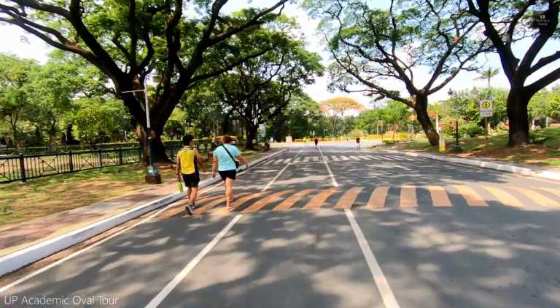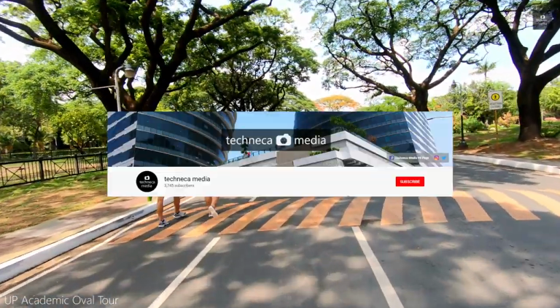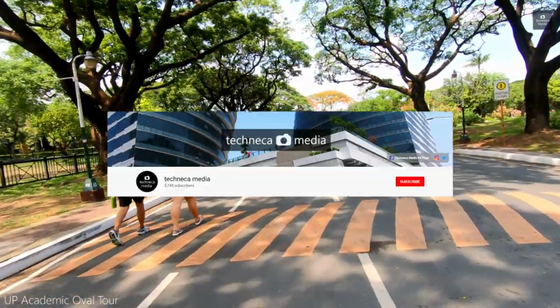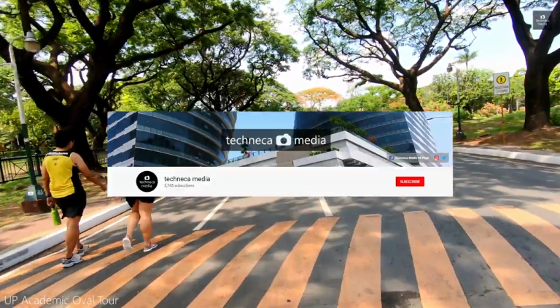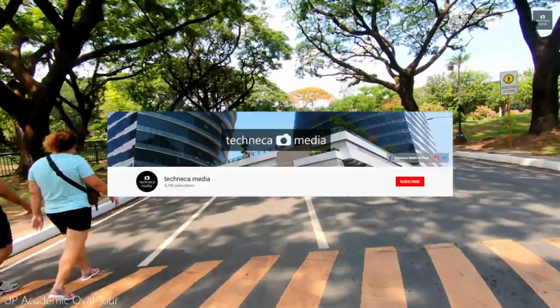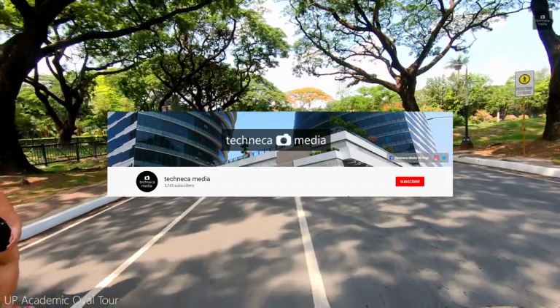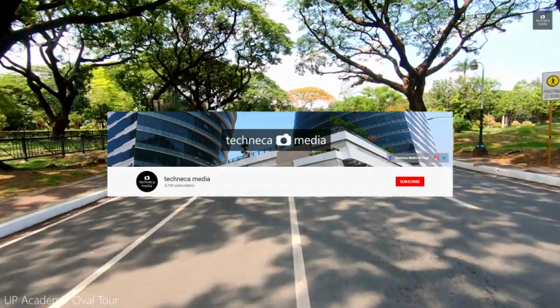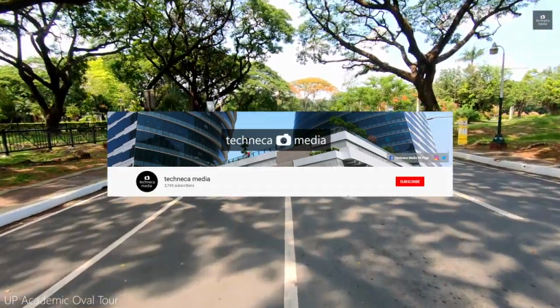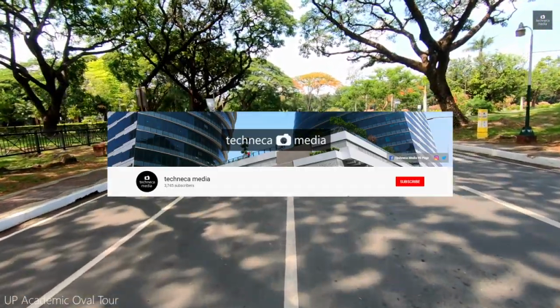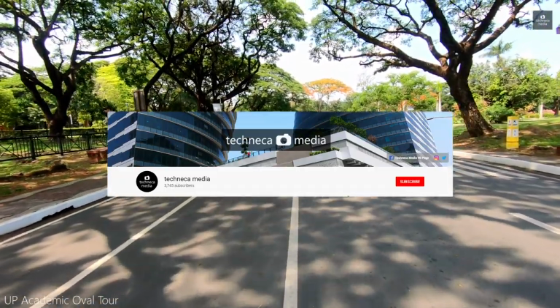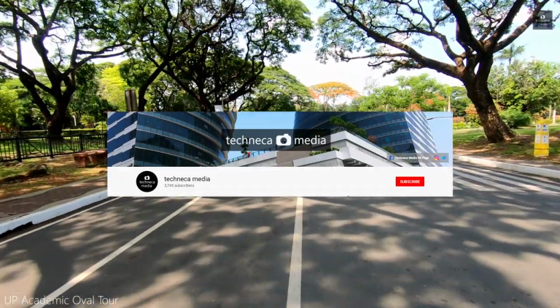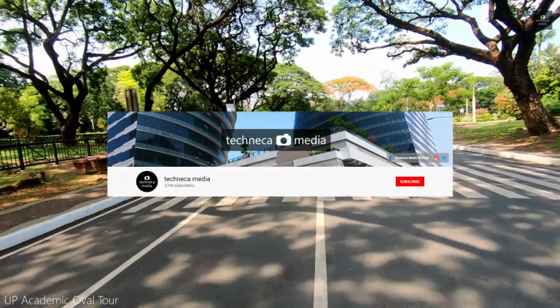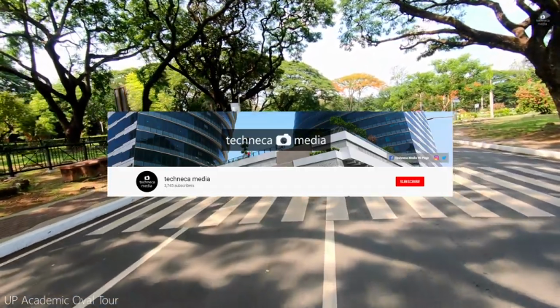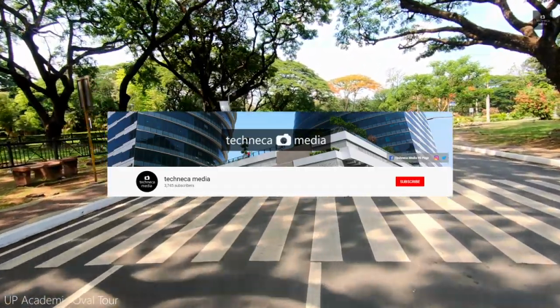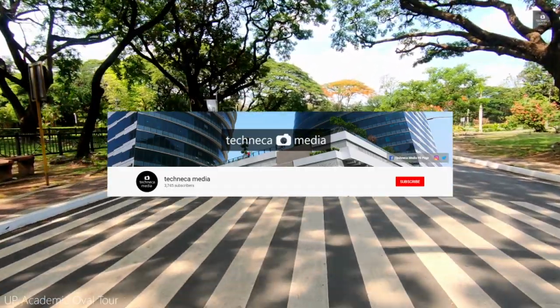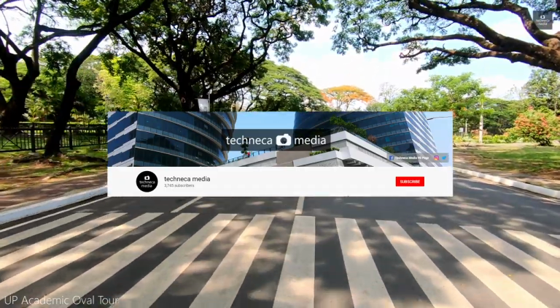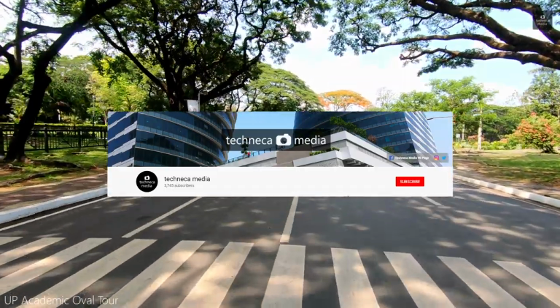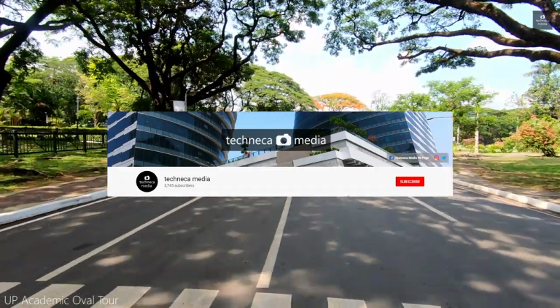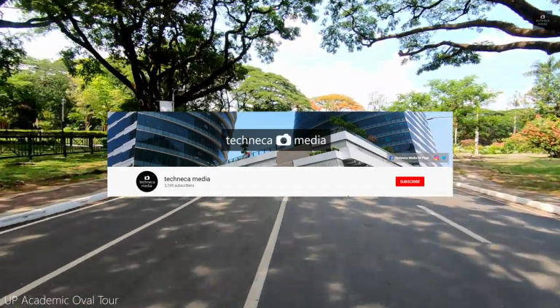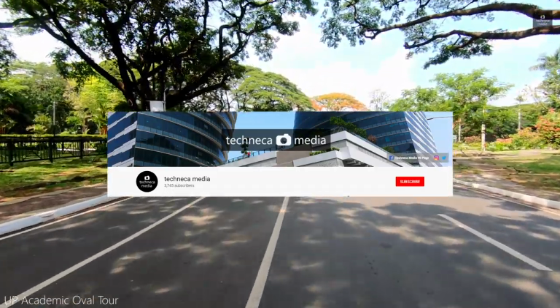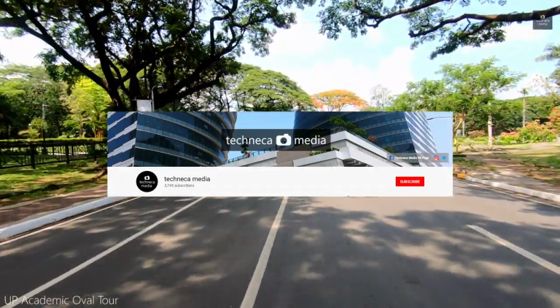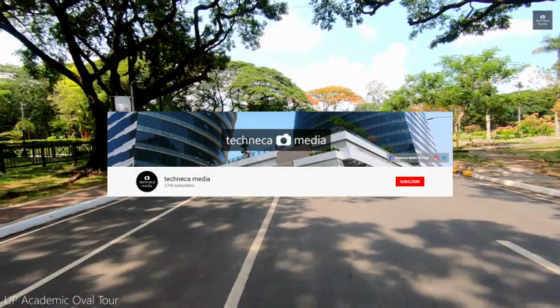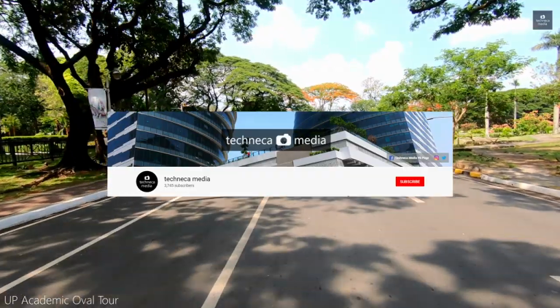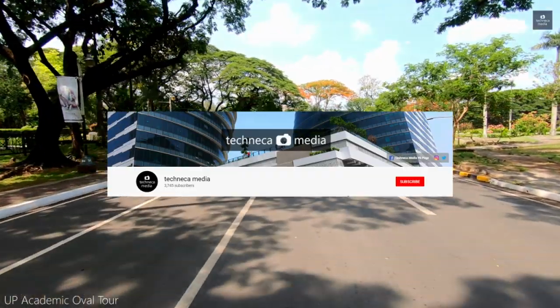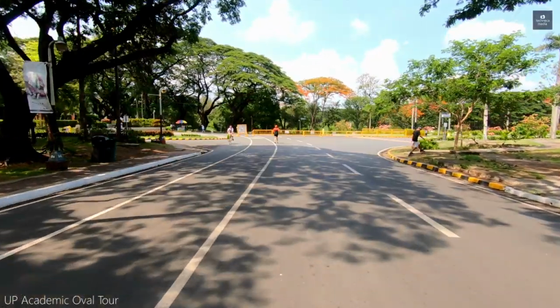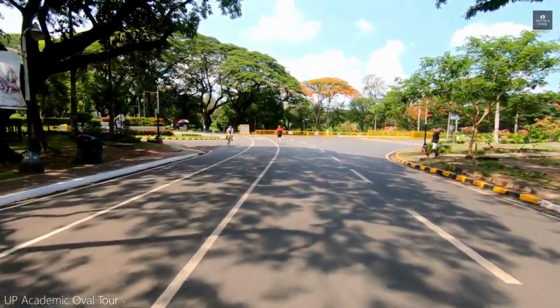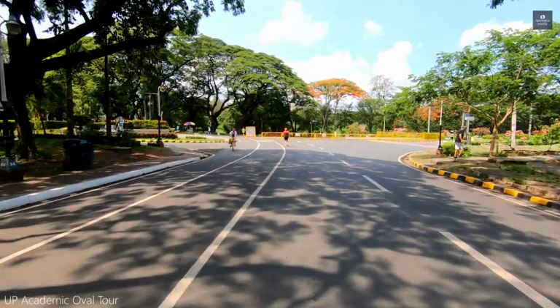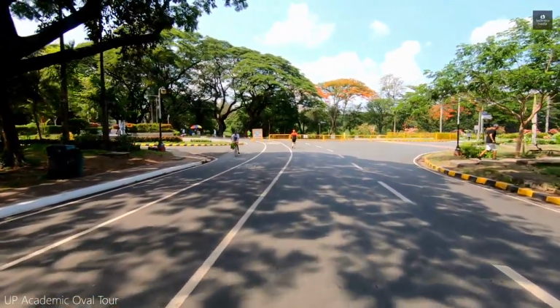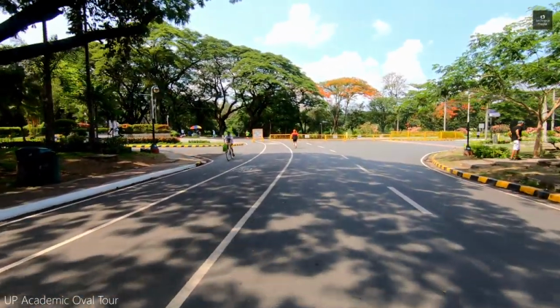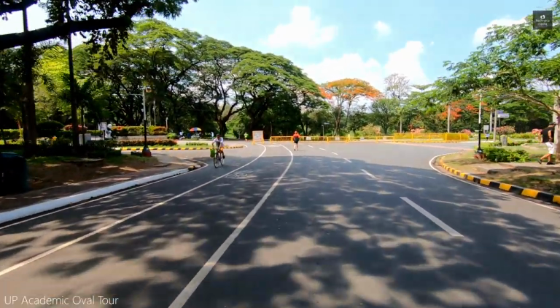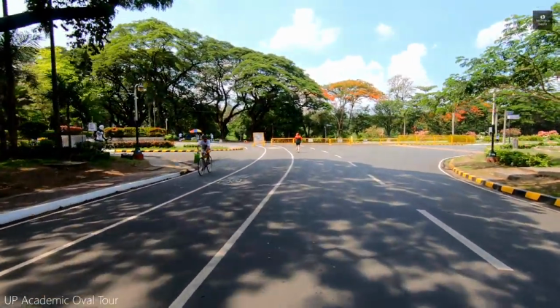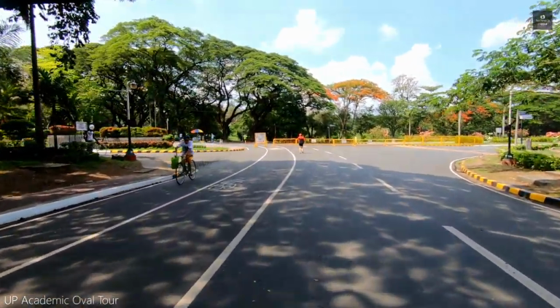But before we go there, please subscribe to my channel and hit the bell icon to get notified of new content. Alright, let's get into it.